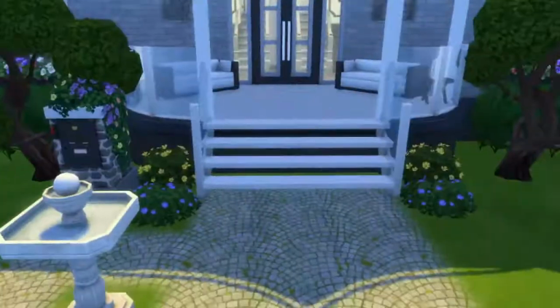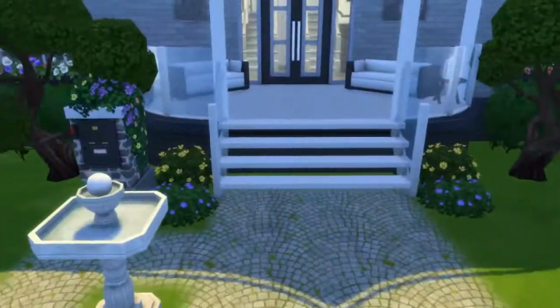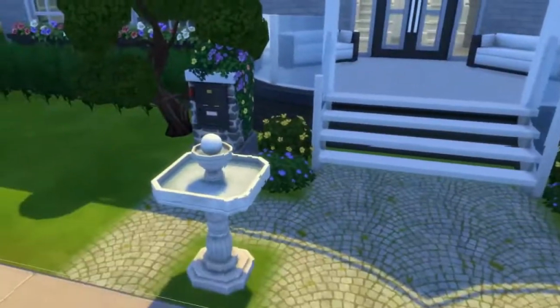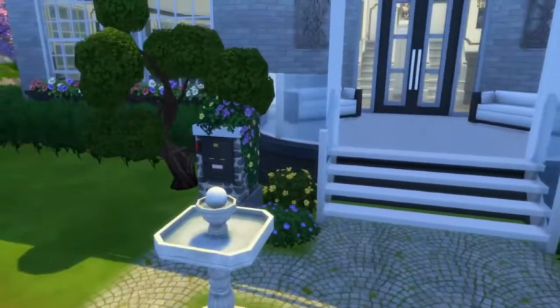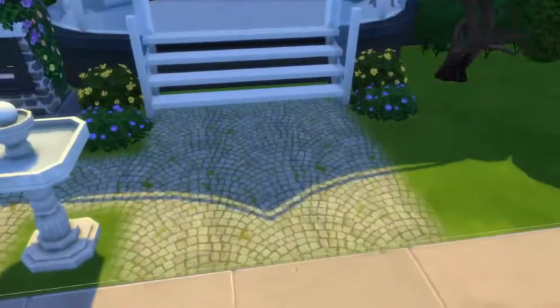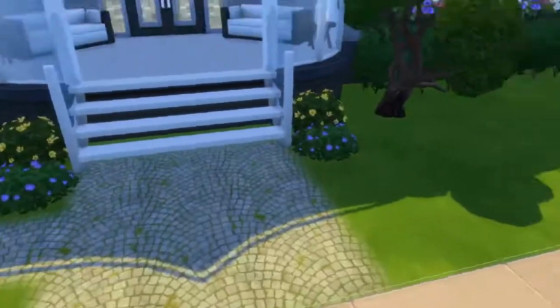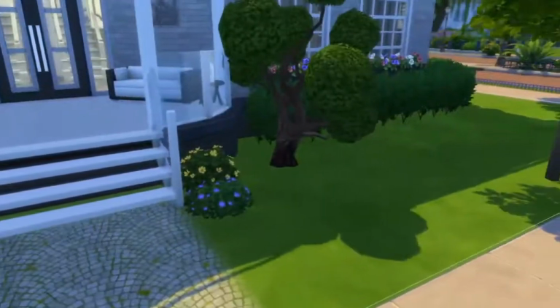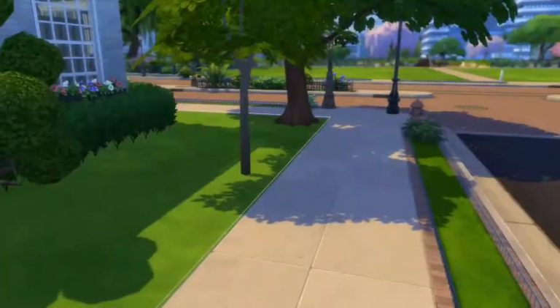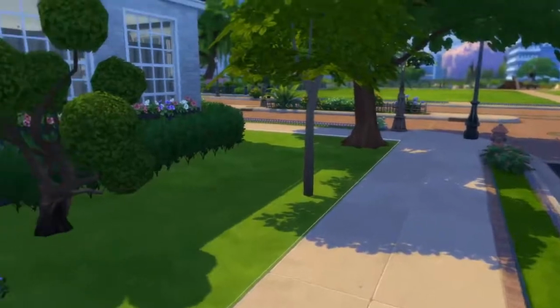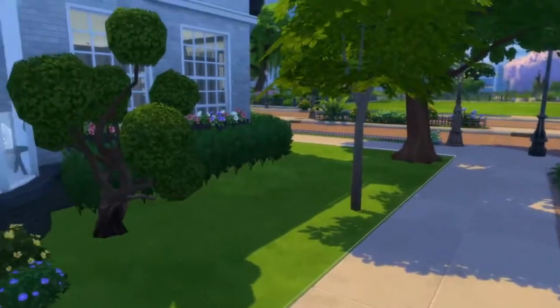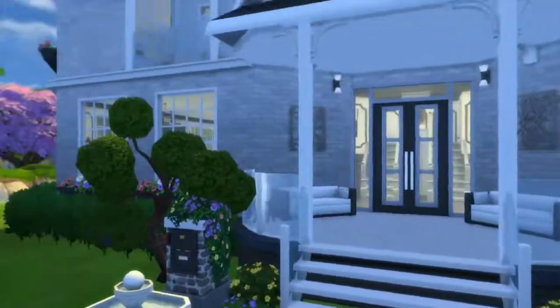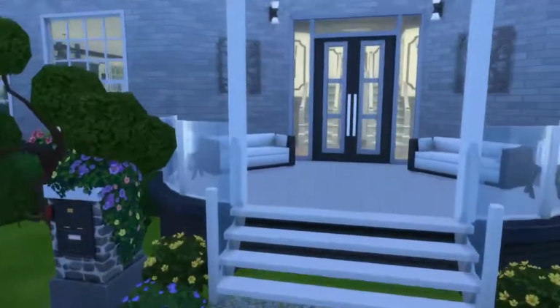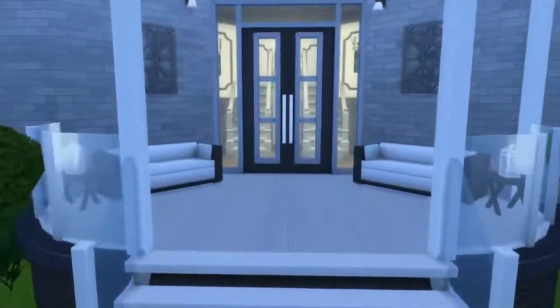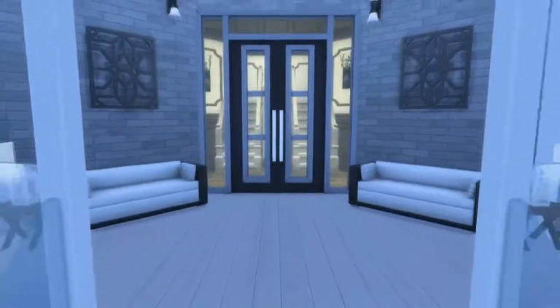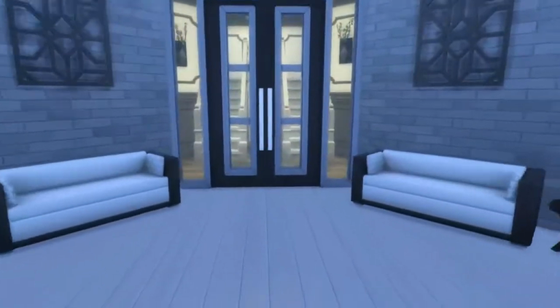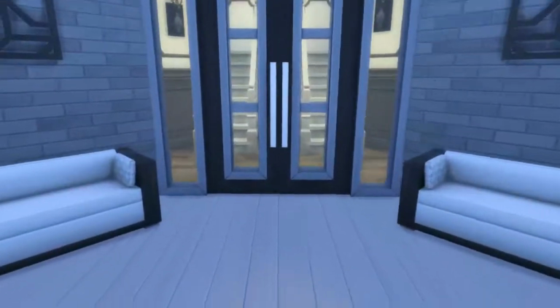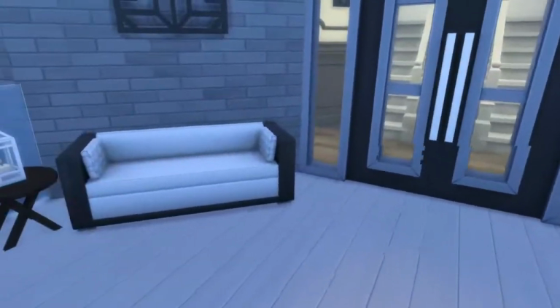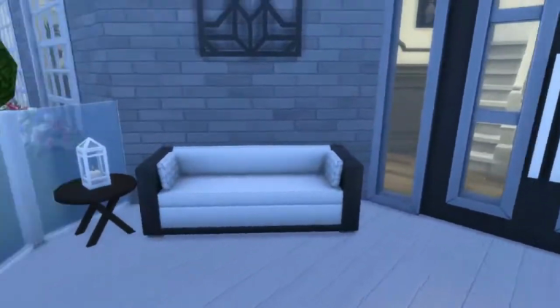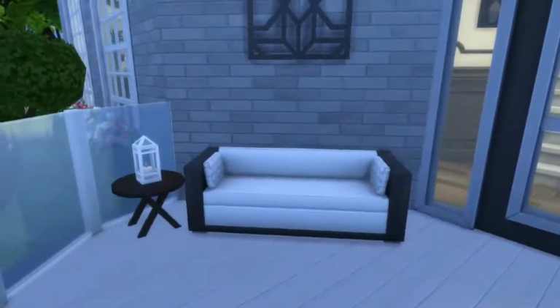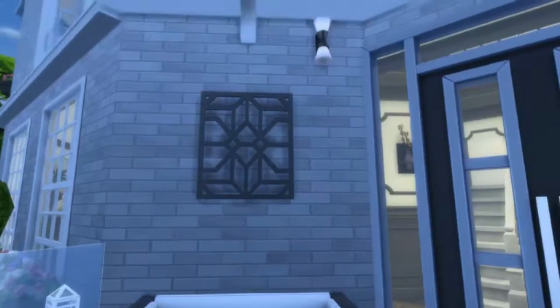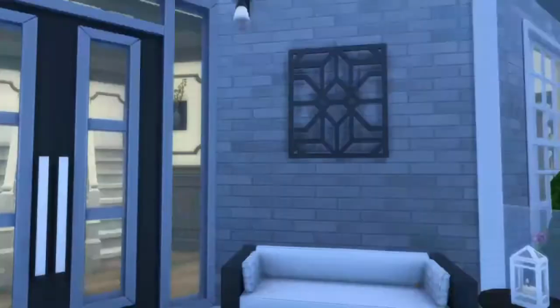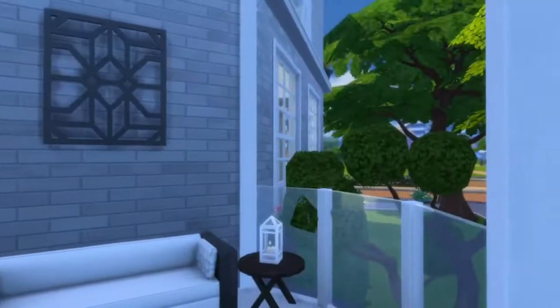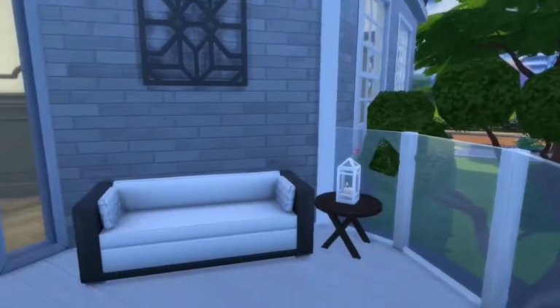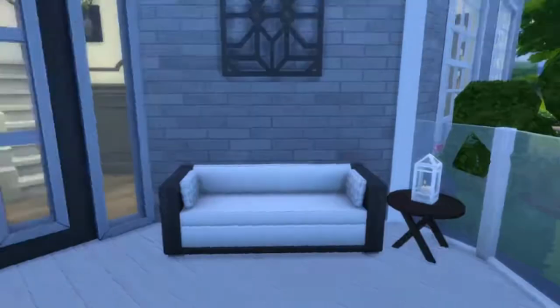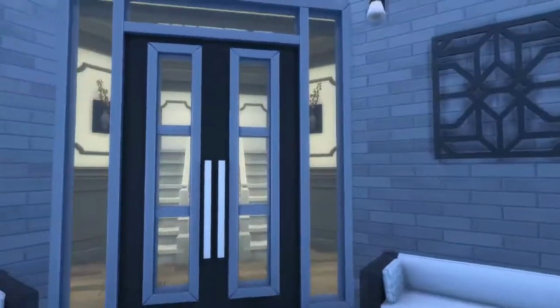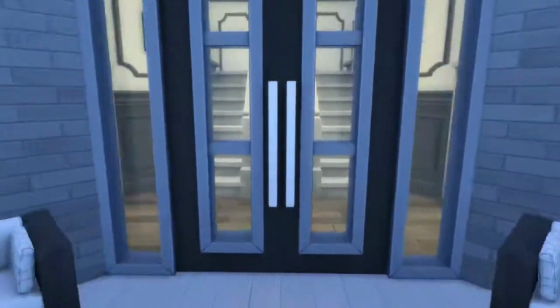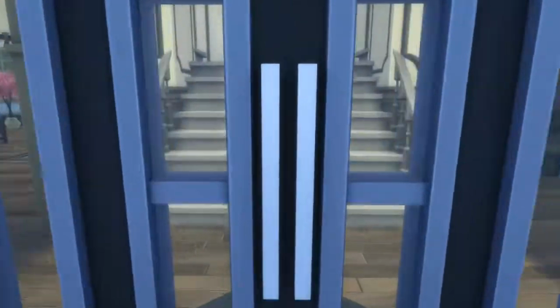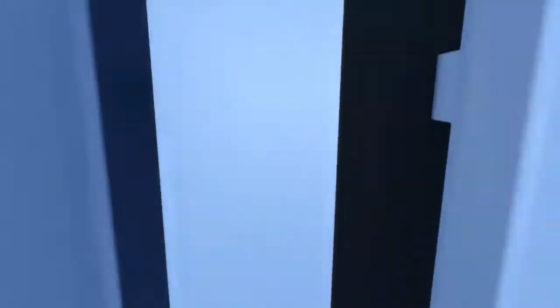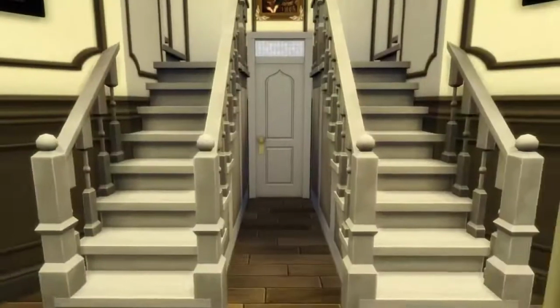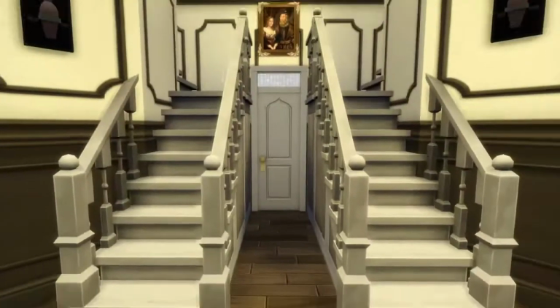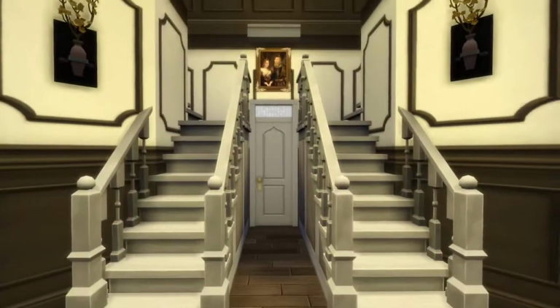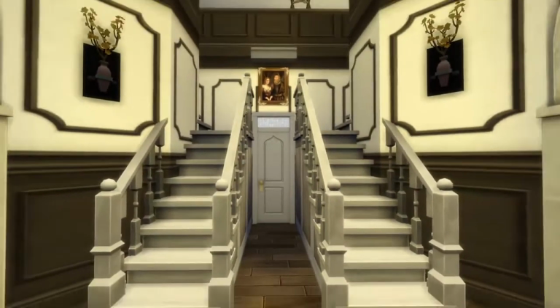Here you have a fountain mailbox in front of your yard. When you enter you have your perfect patio stuff here, and then you enter into your foyer.